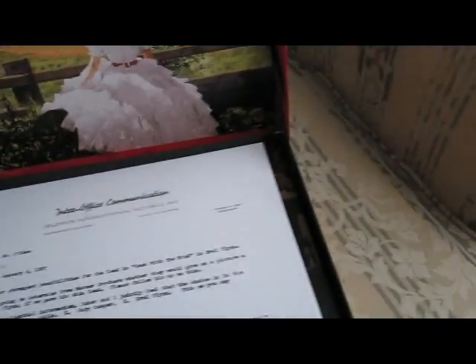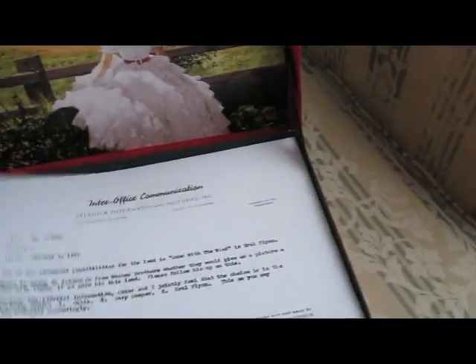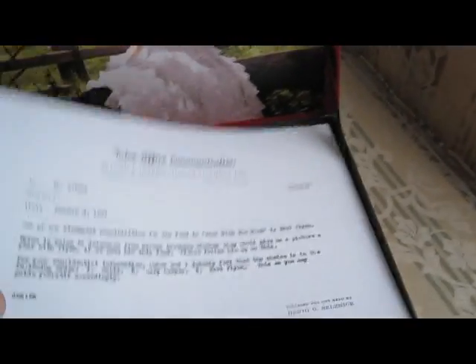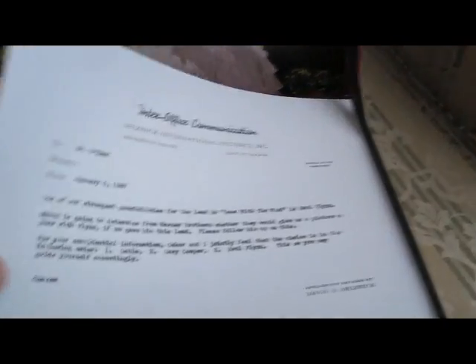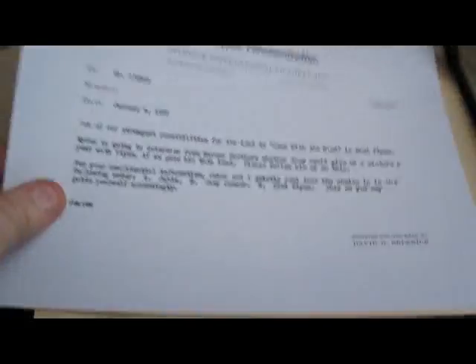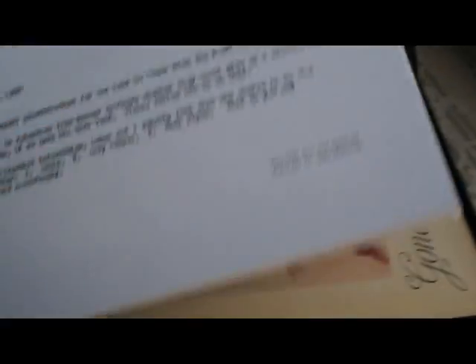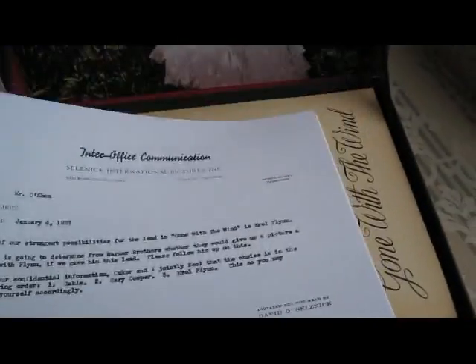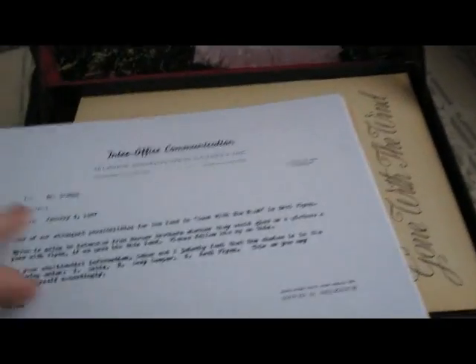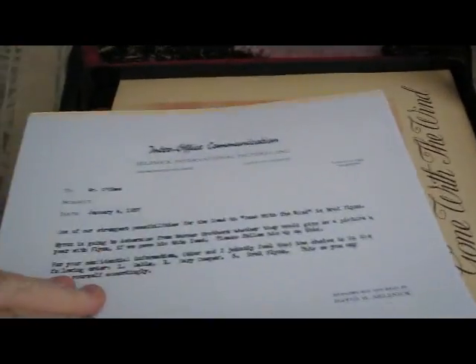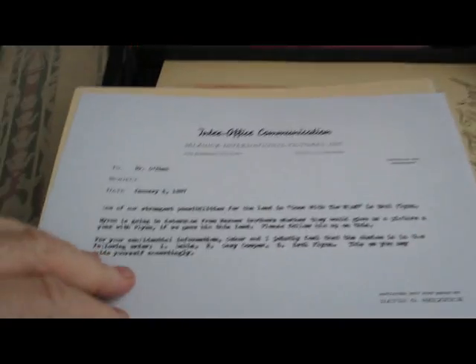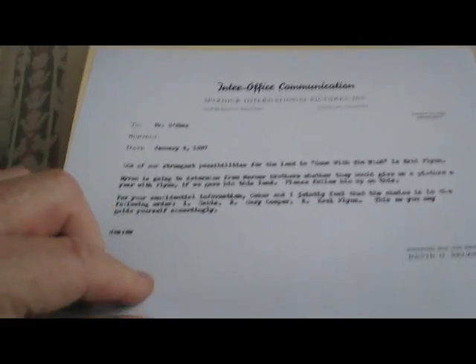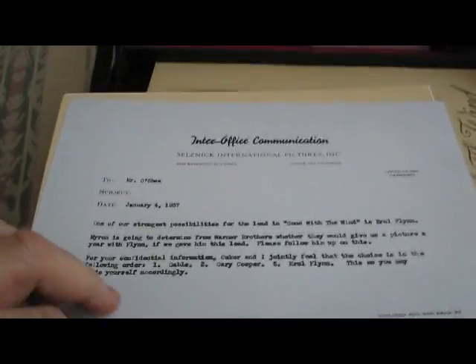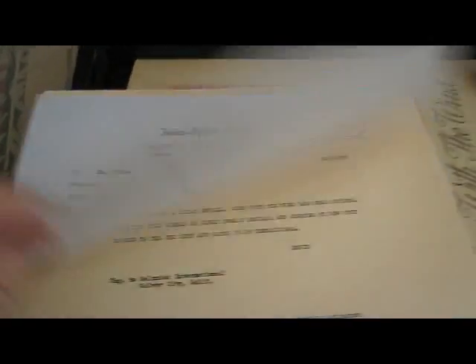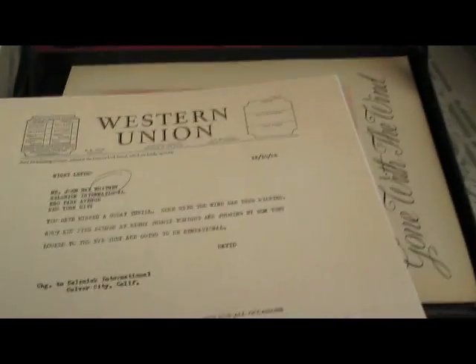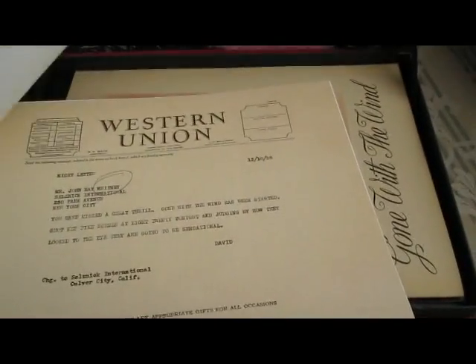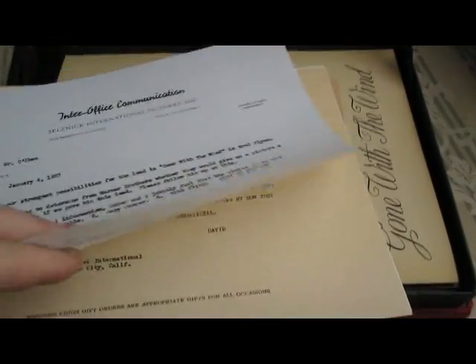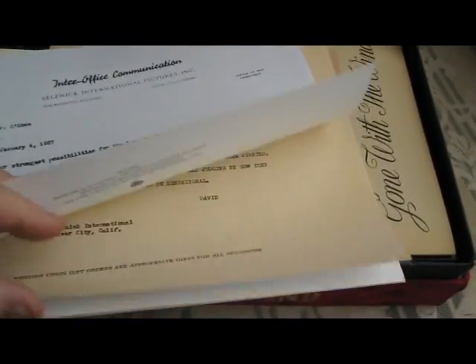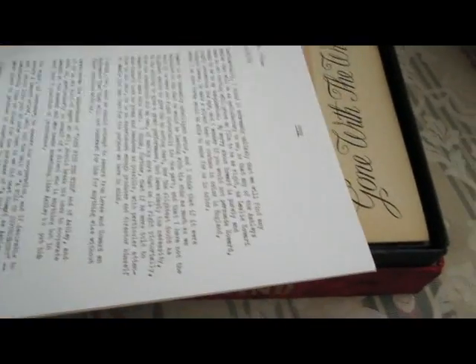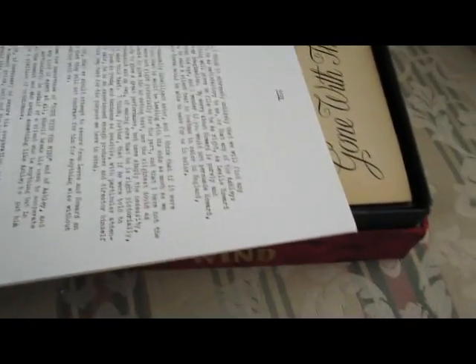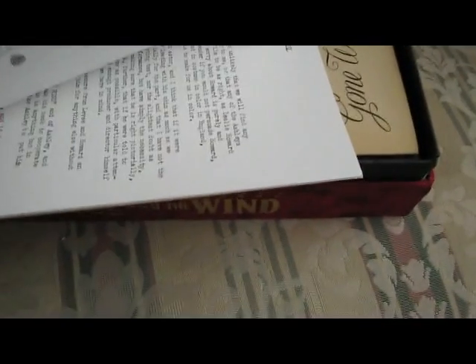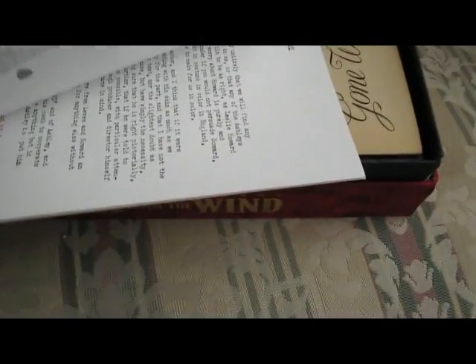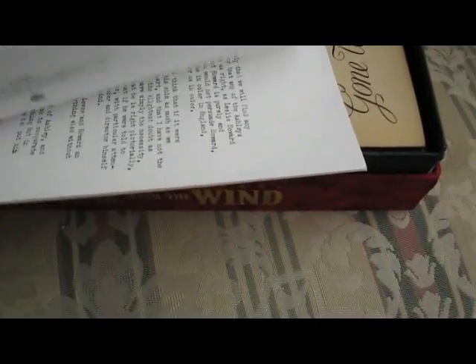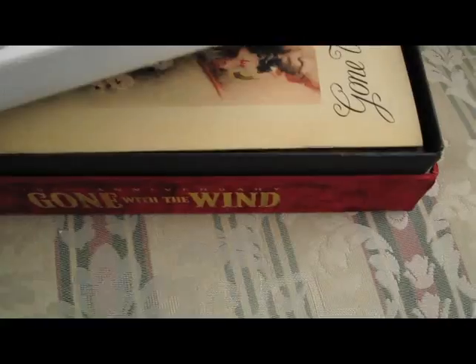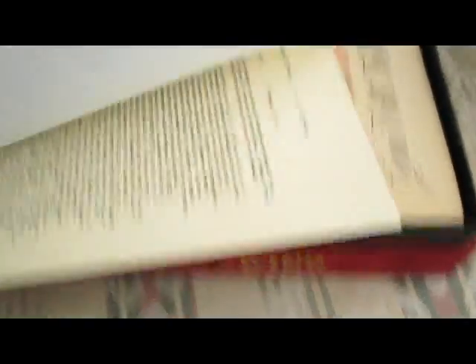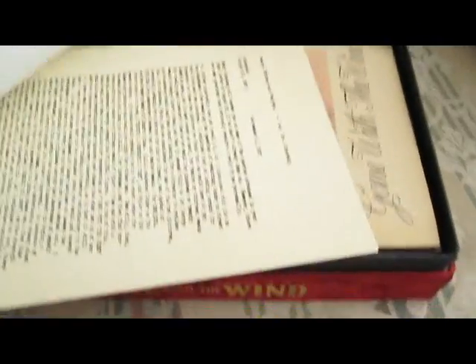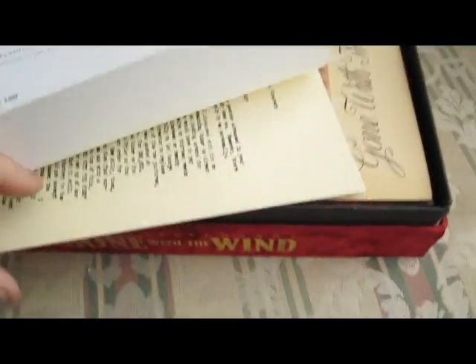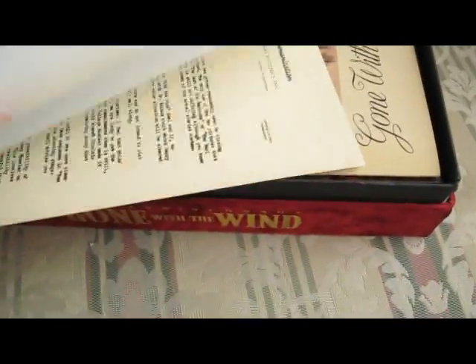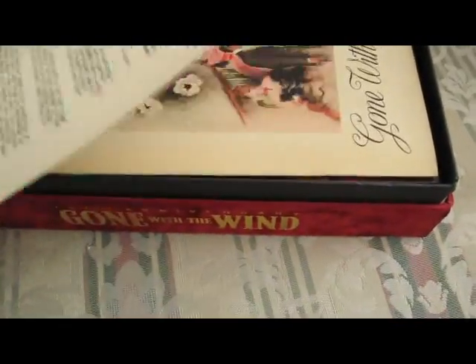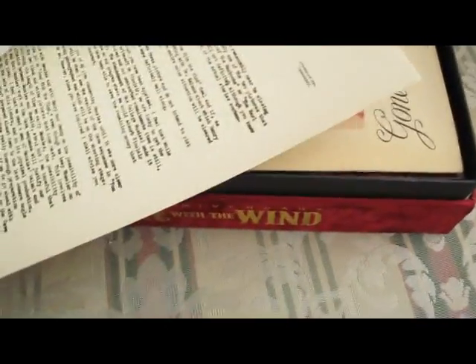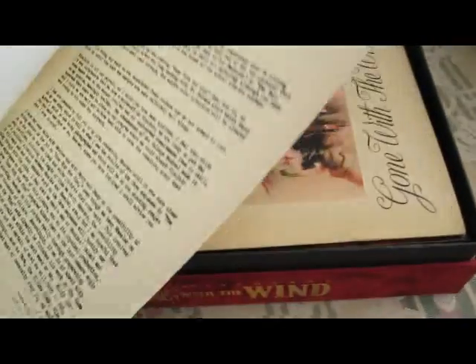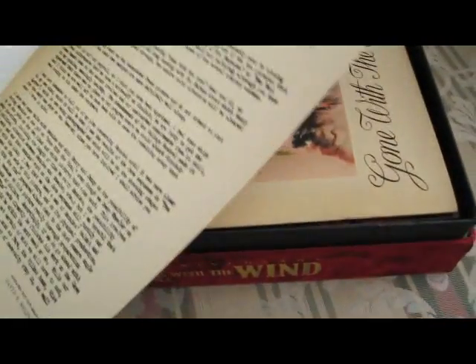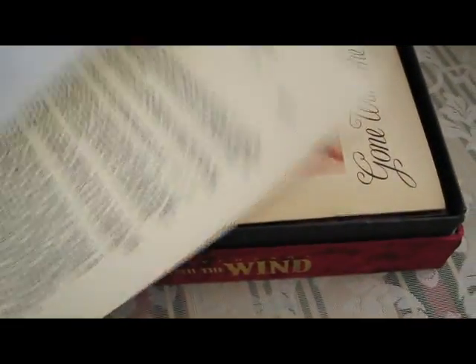Inter-office memos — we've seen these before, a close-up on the various documentaries. Interesting, though, because they're reproductions of actual memos sent out mainly by David Selznick.